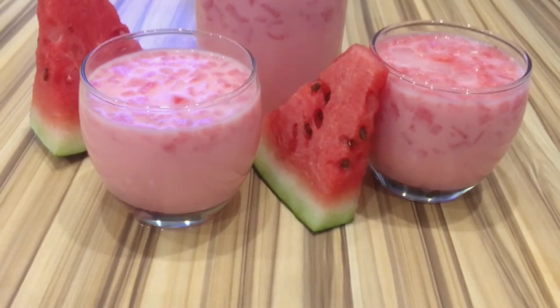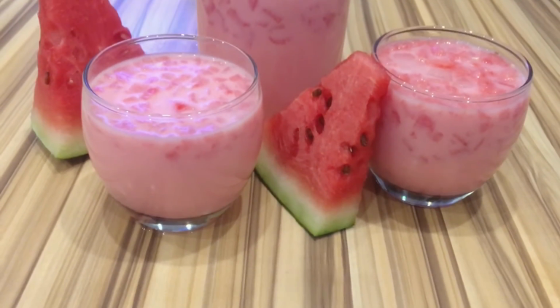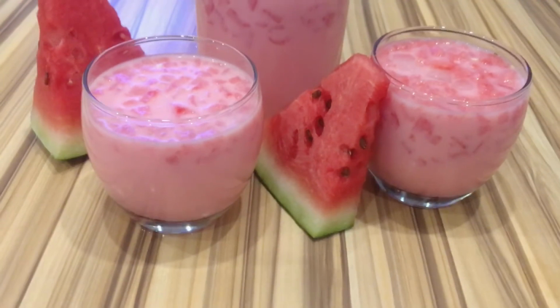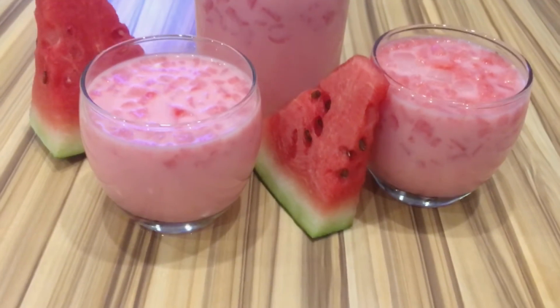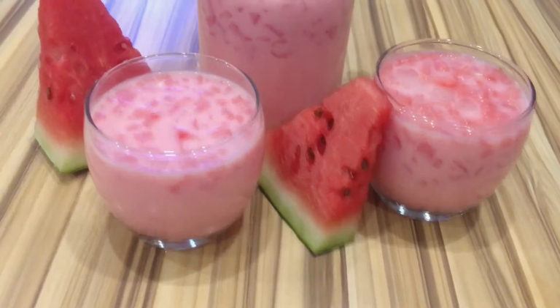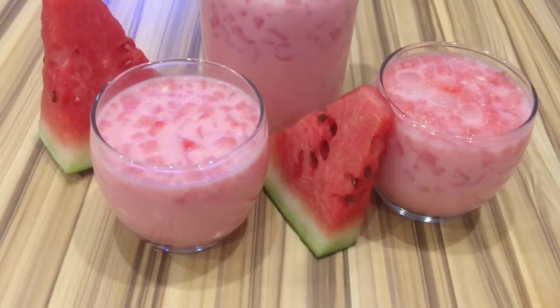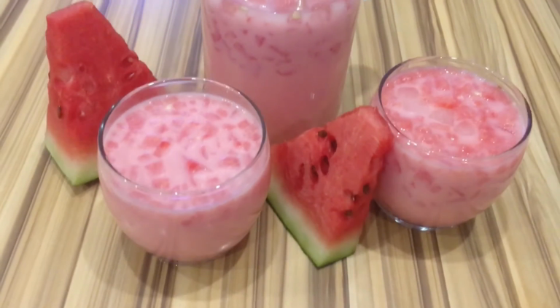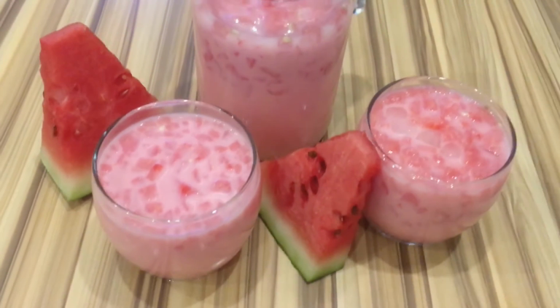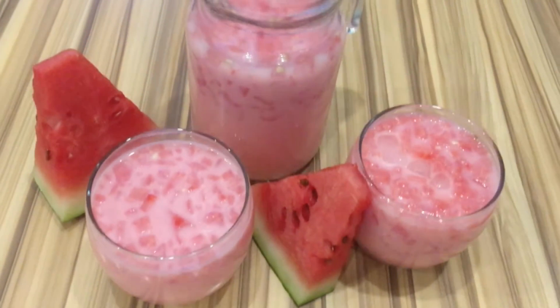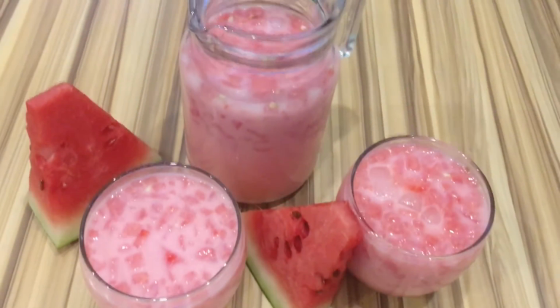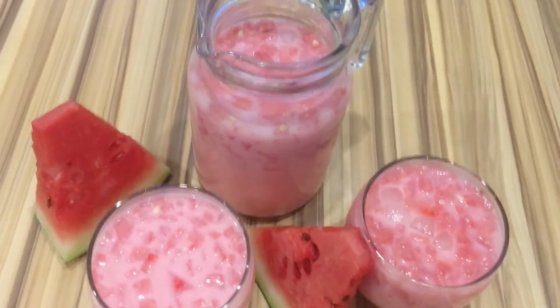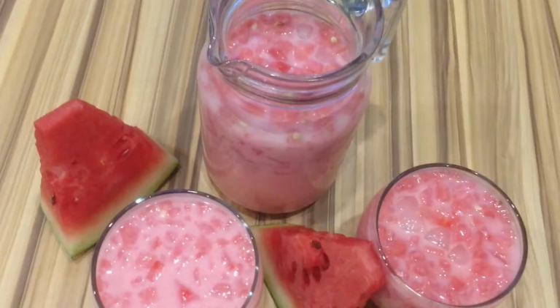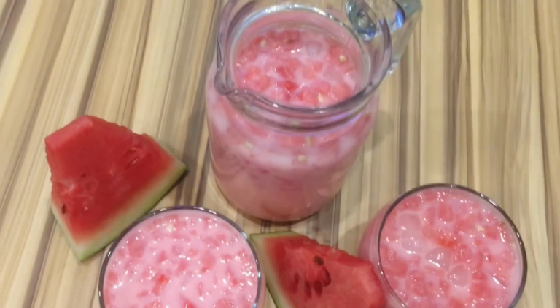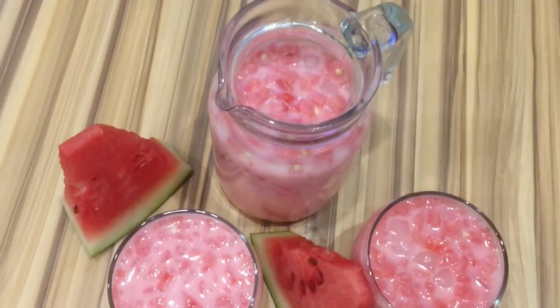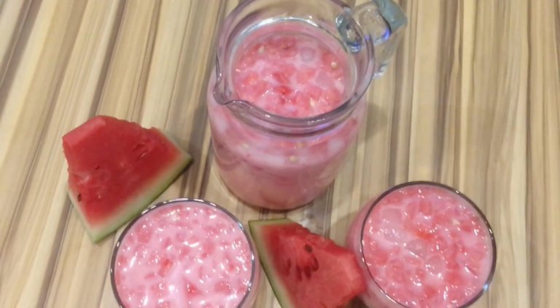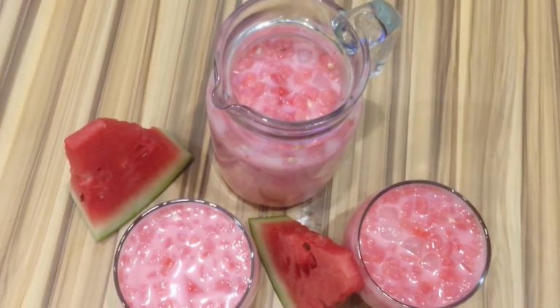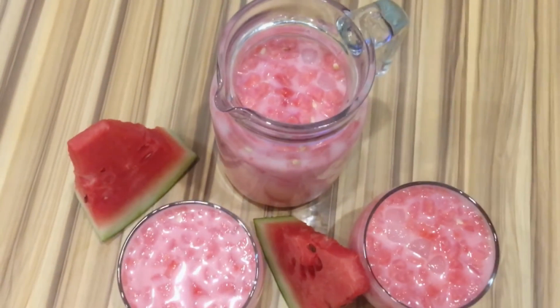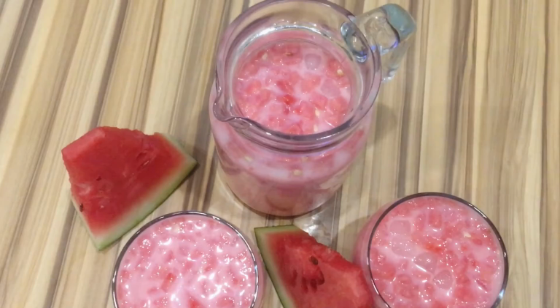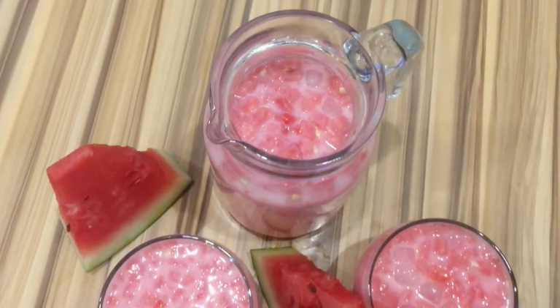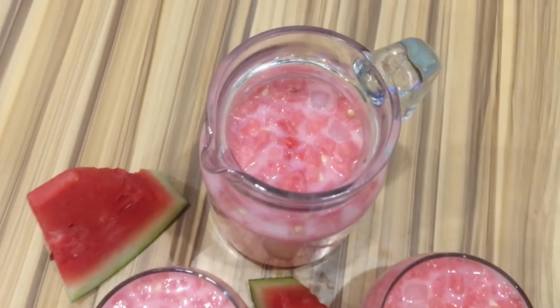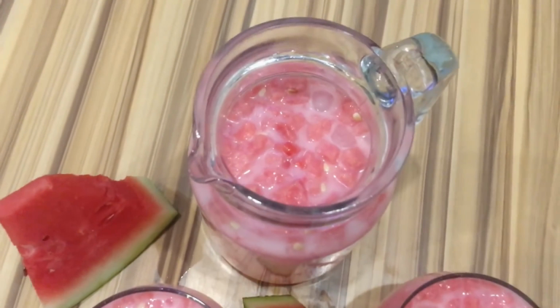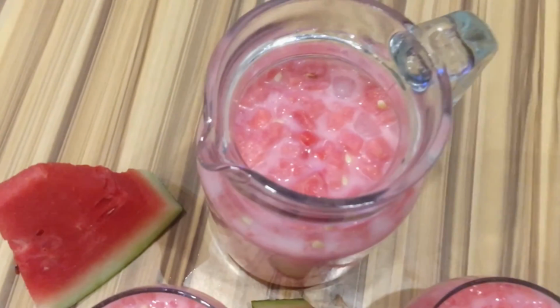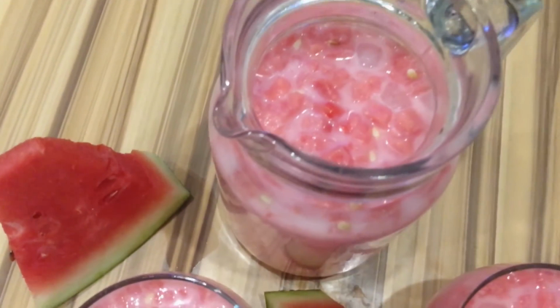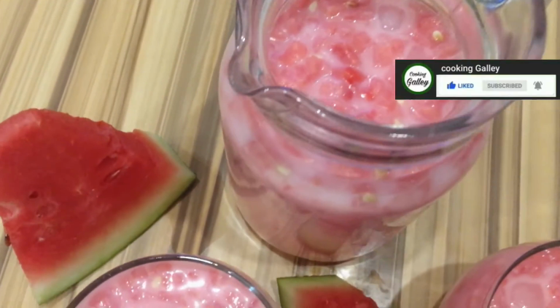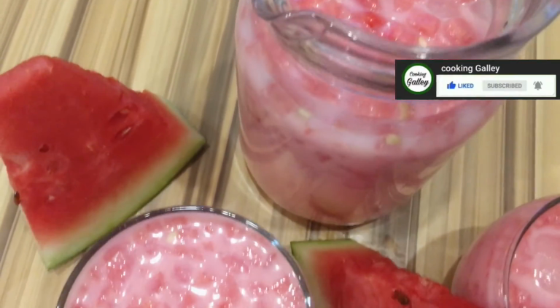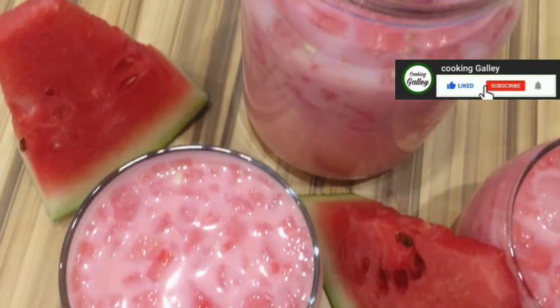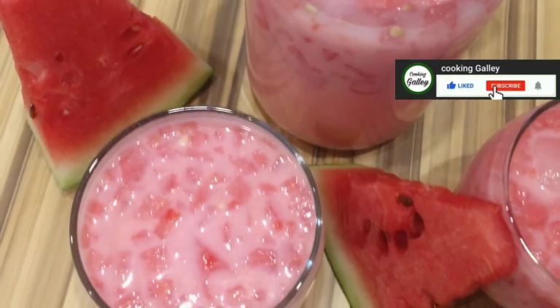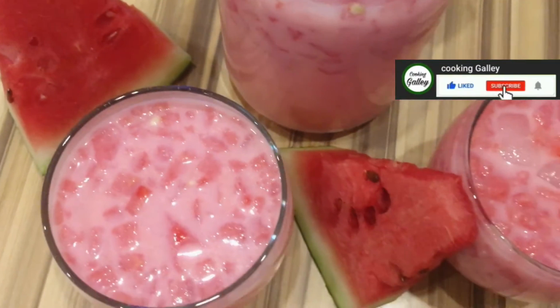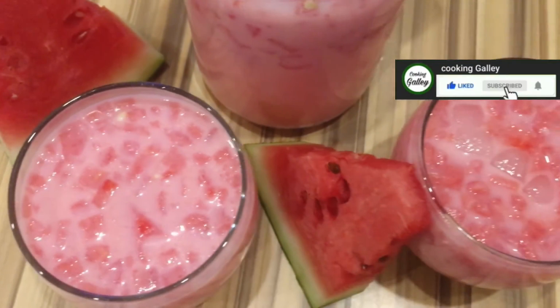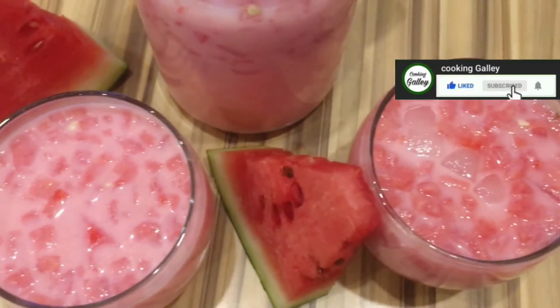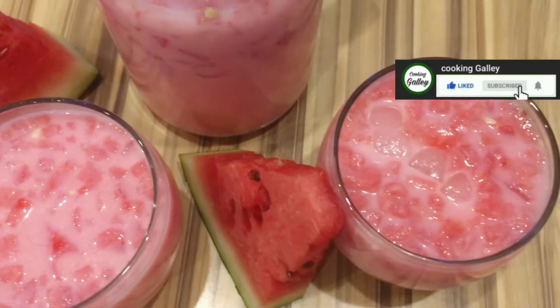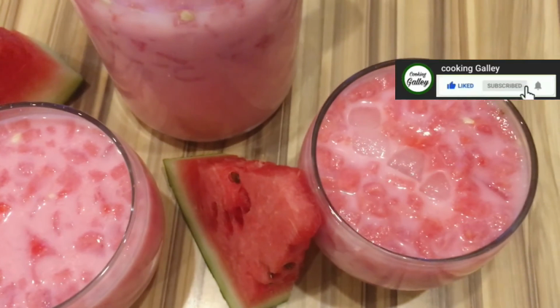This is a refreshing summer drink — do try it and you will love it. If you like this recipe, please like it and share it with your family and friends. Thanks for watching.